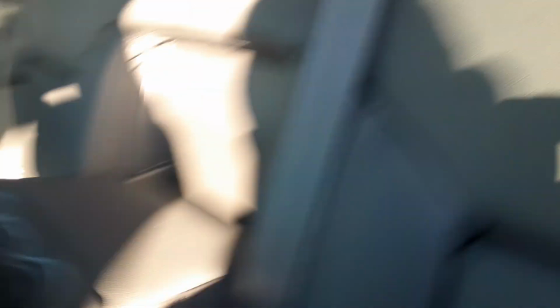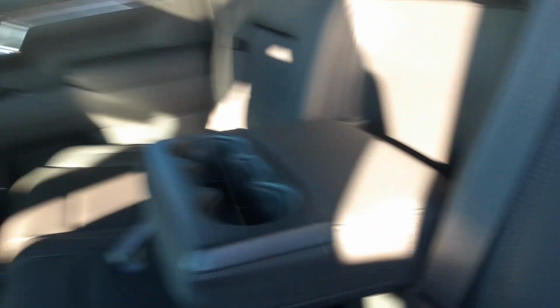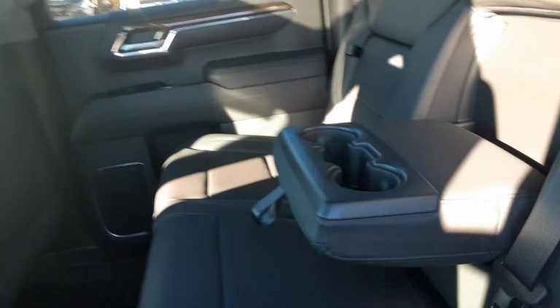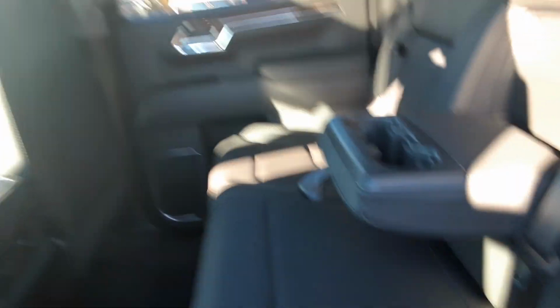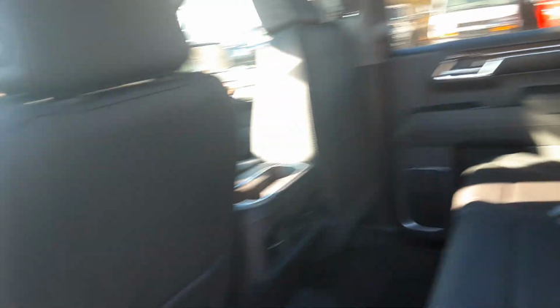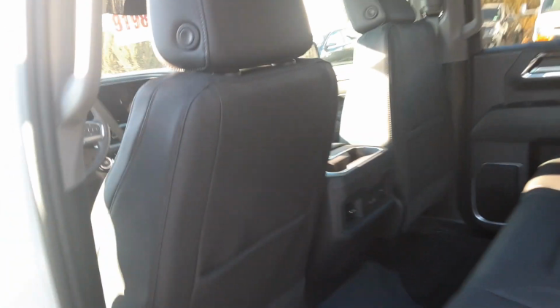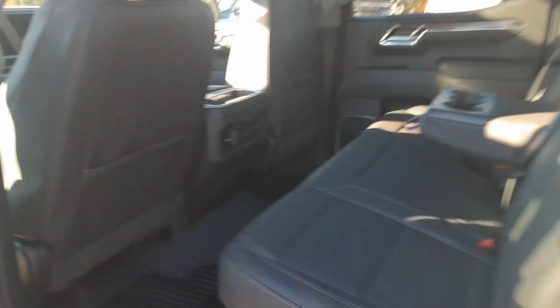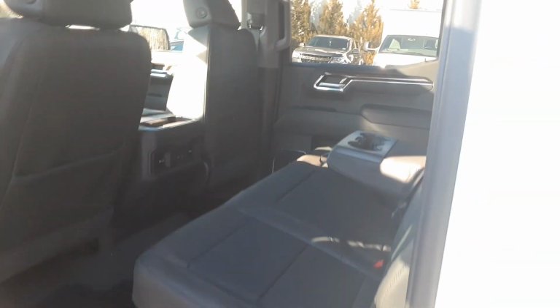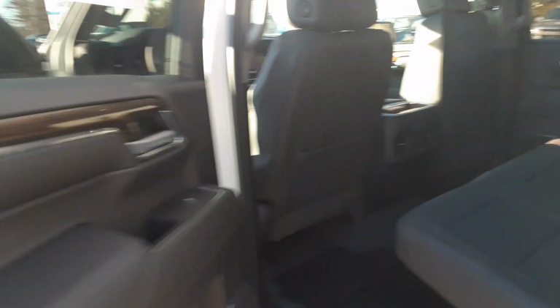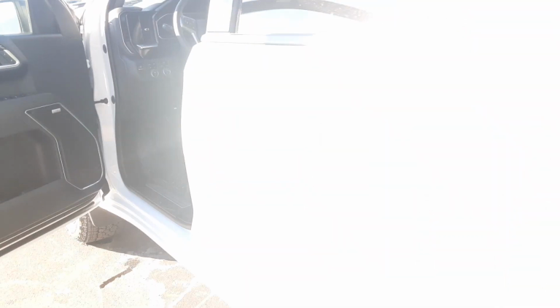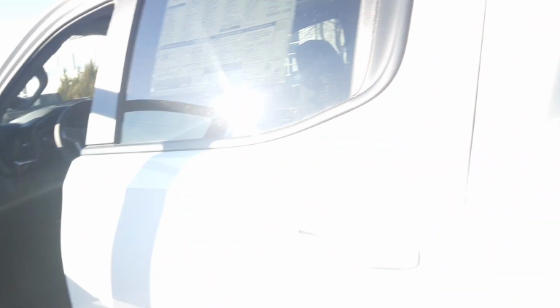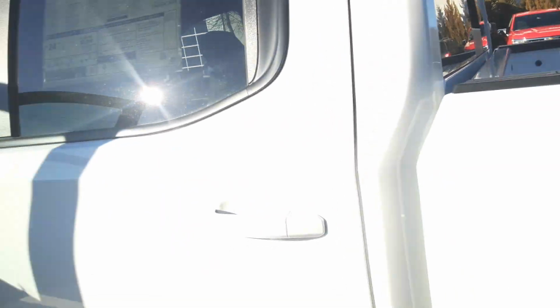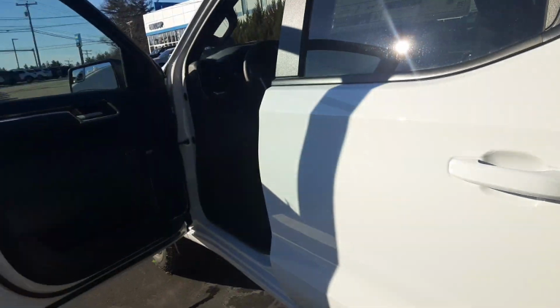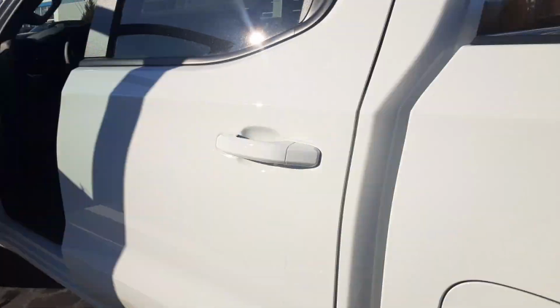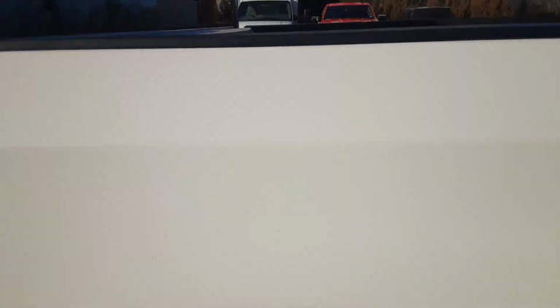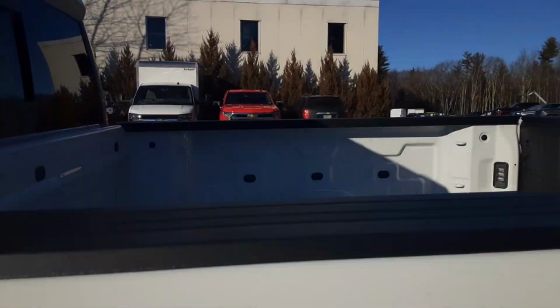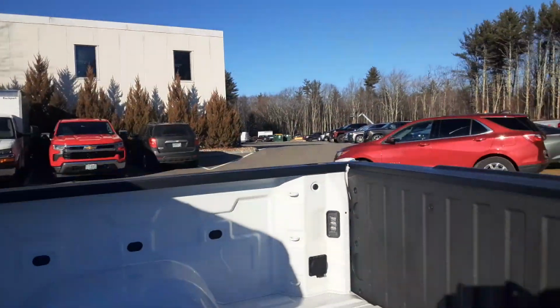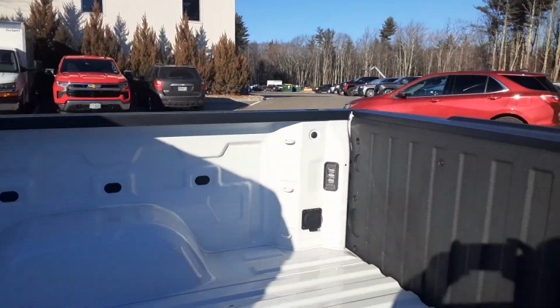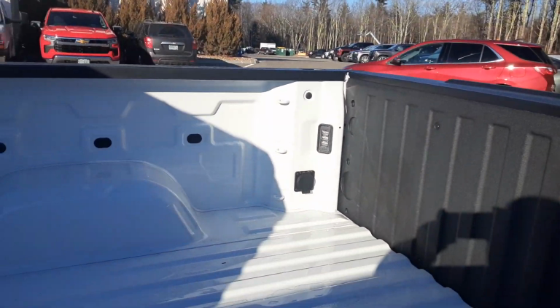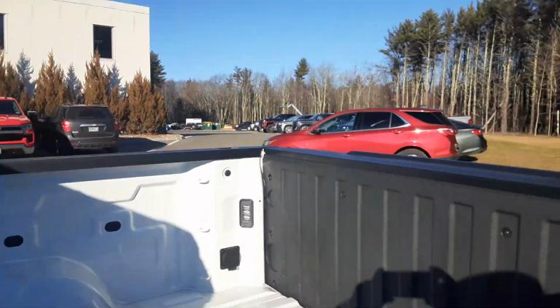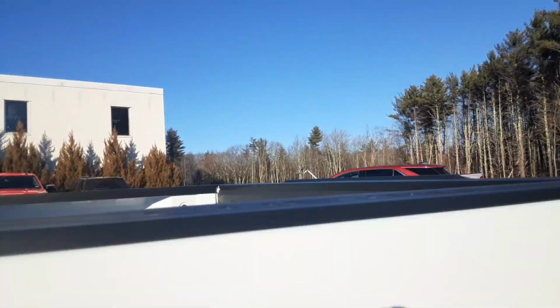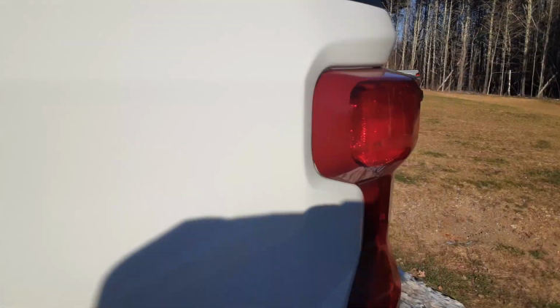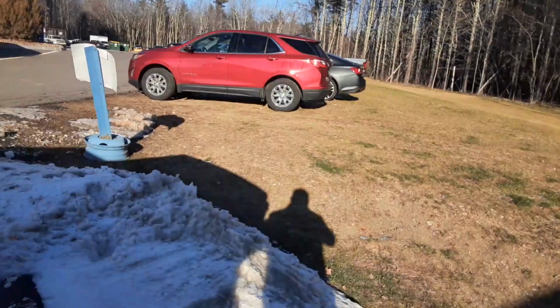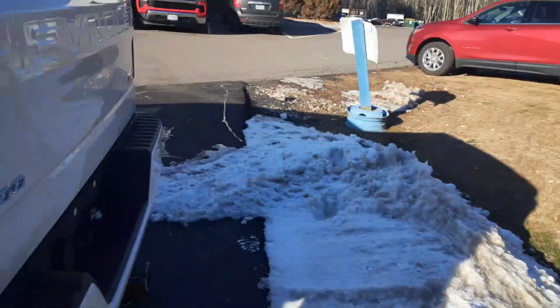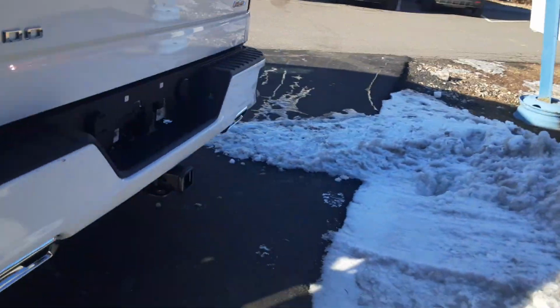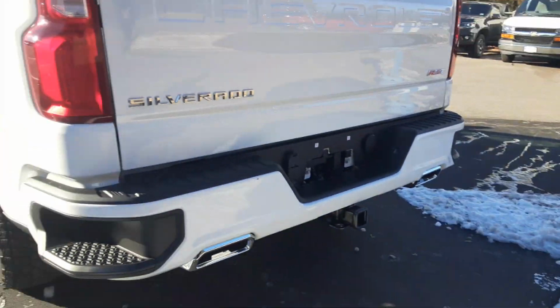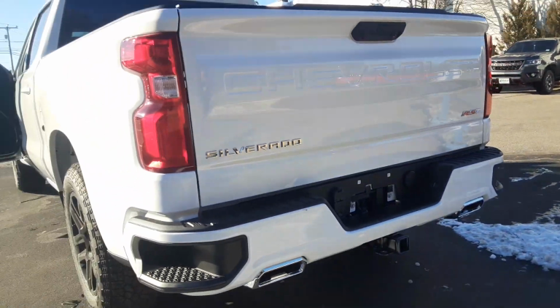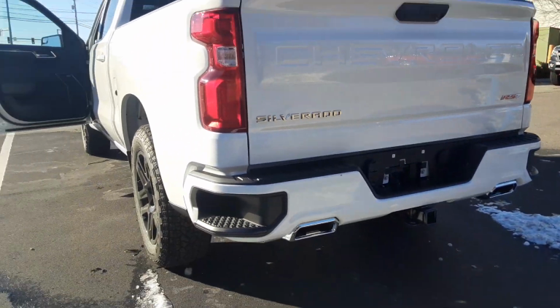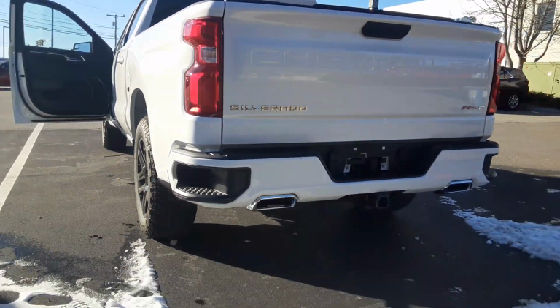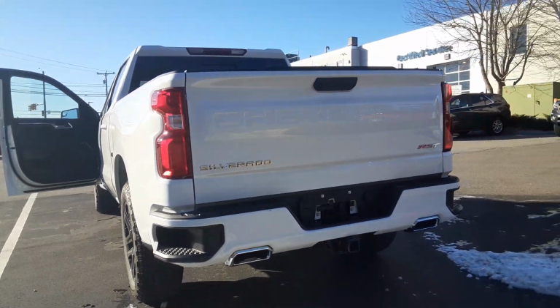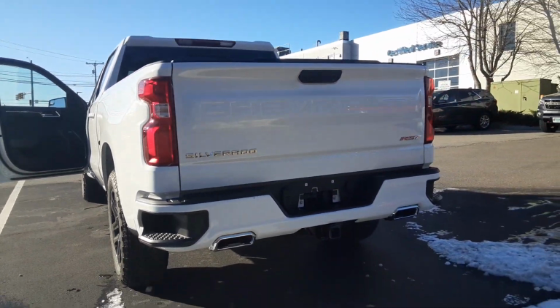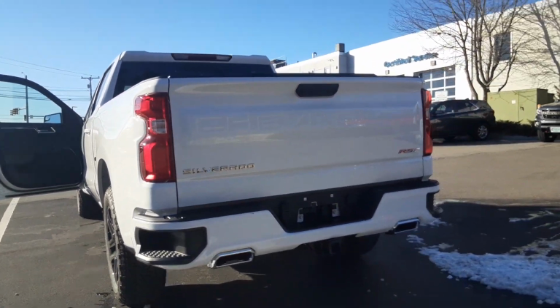It has pop-down cup holders and the Bose sound system as well. It does have your plug-in in the back, plus dual exhaust and the trailer package.